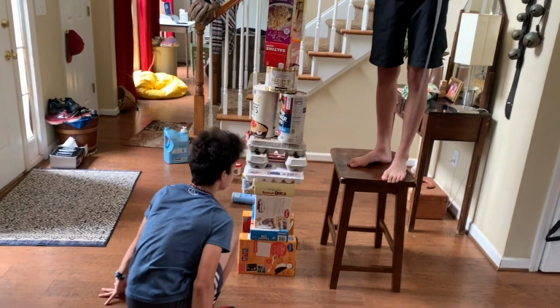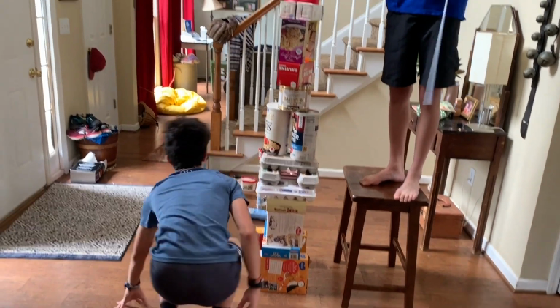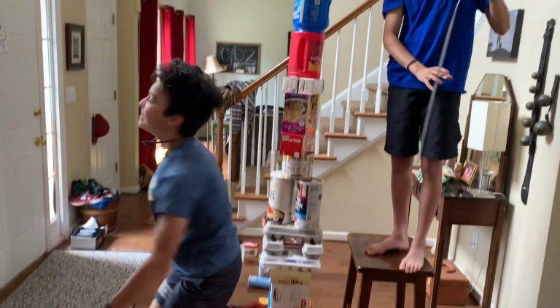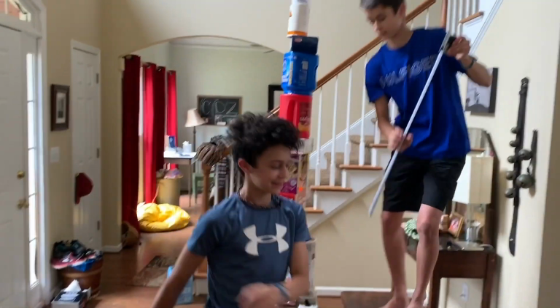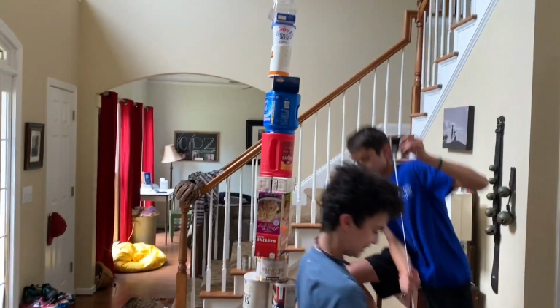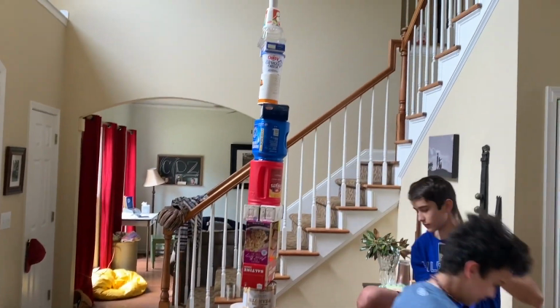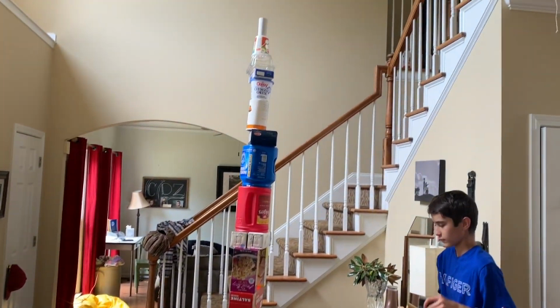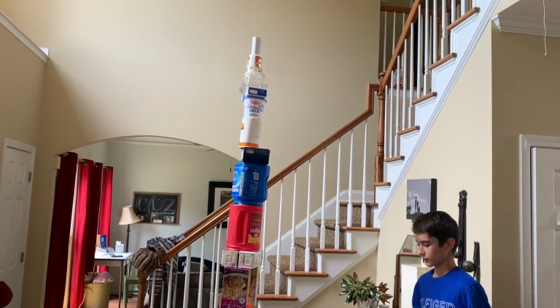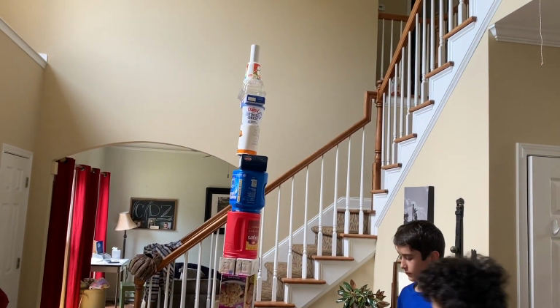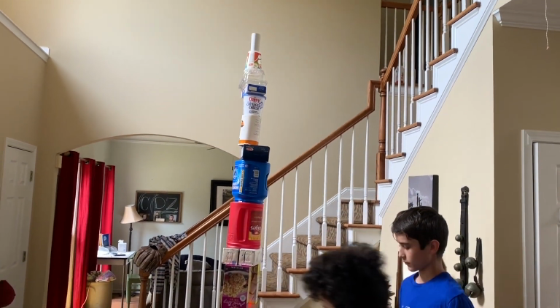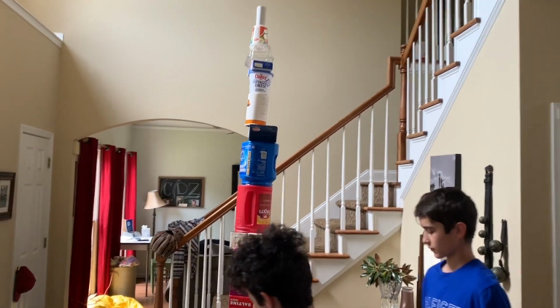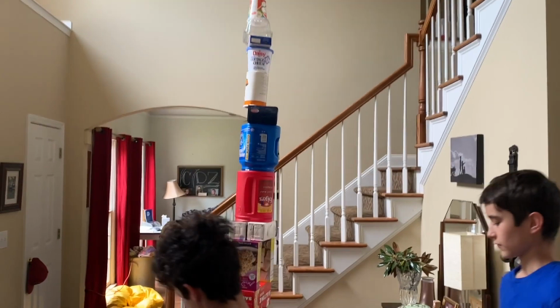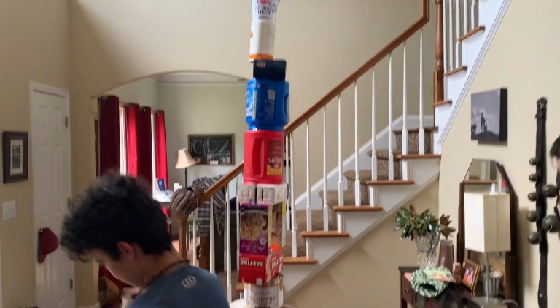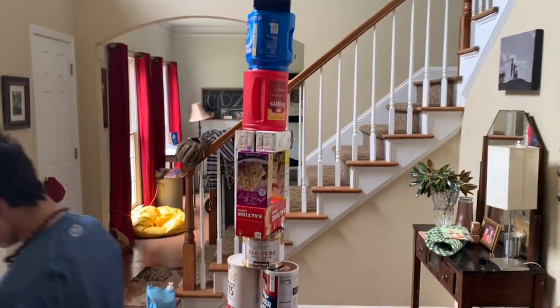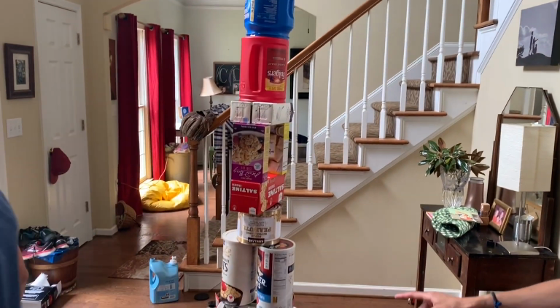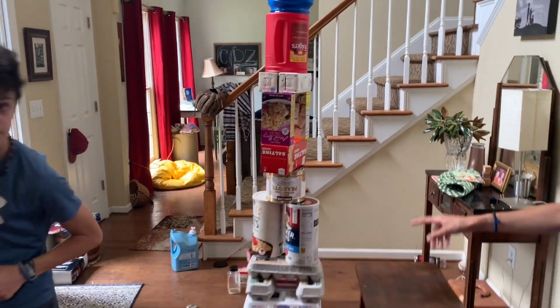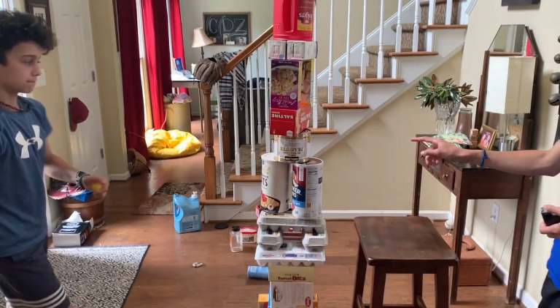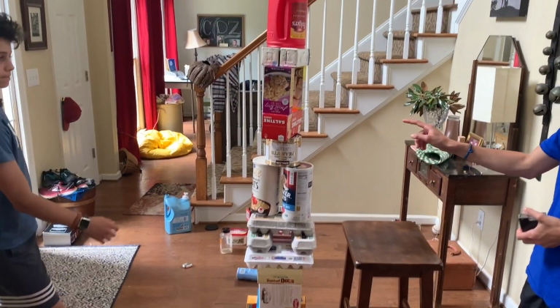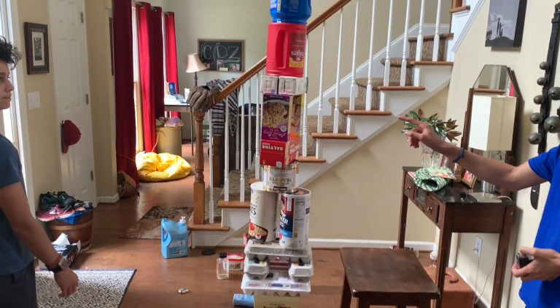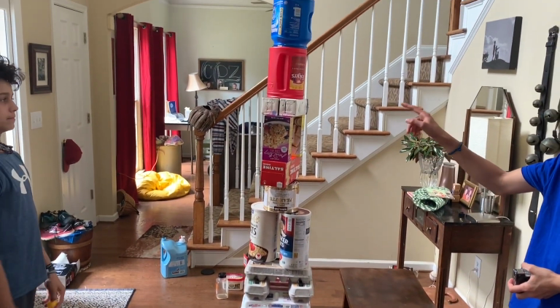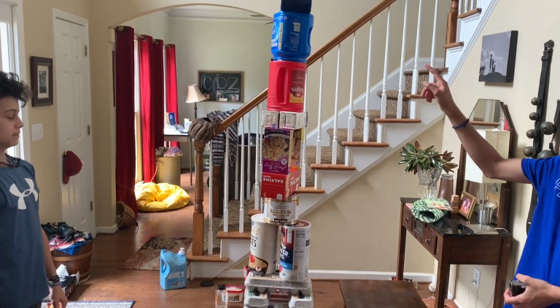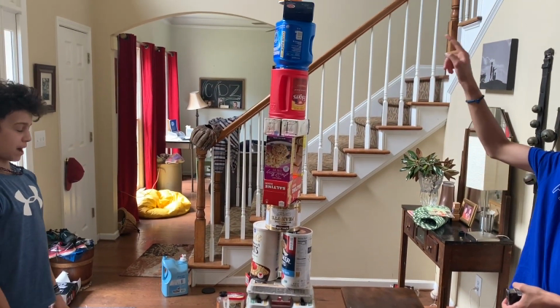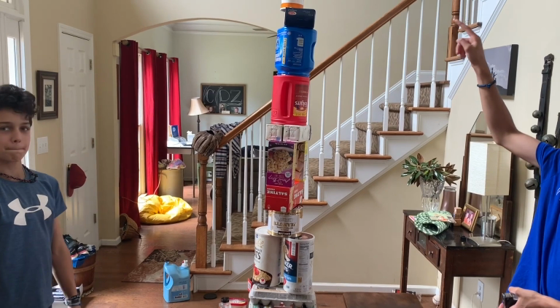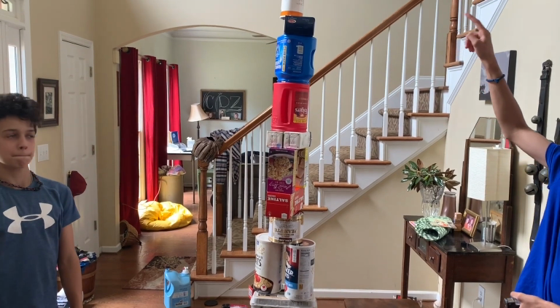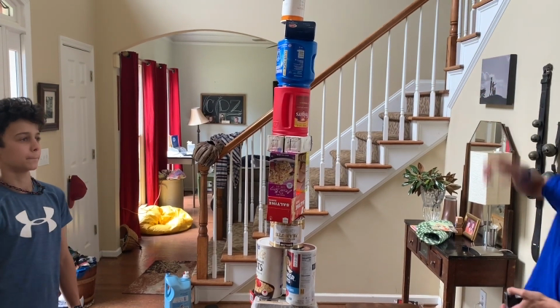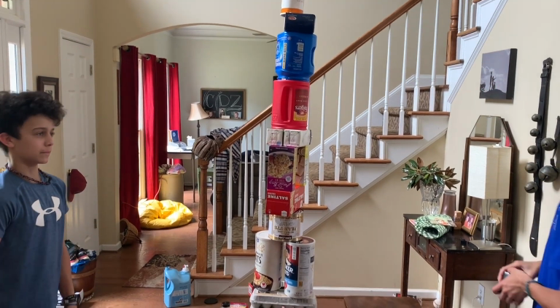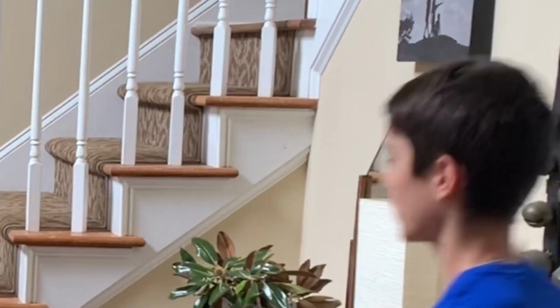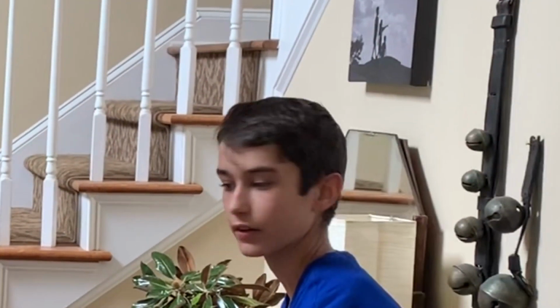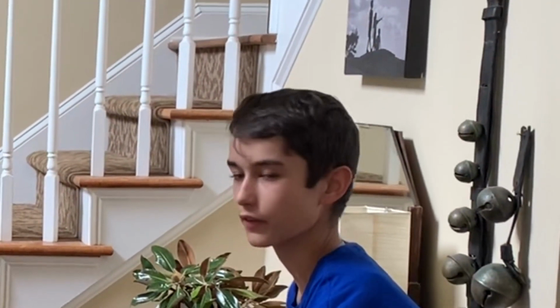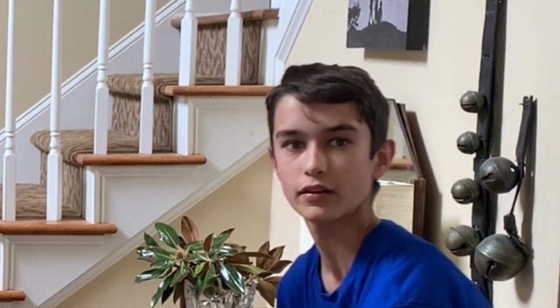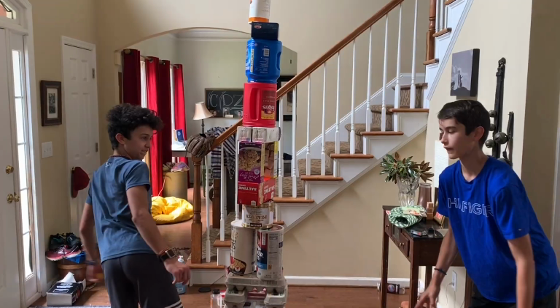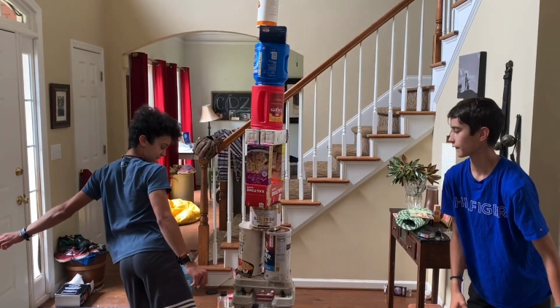What a tower! My gosh, guys — that's awesome. Pretty stable, too. Good job. You guys want to knock it down? Yeah. Okay, go for it. Wait, wait — are you filming? Yeah. Let's go.